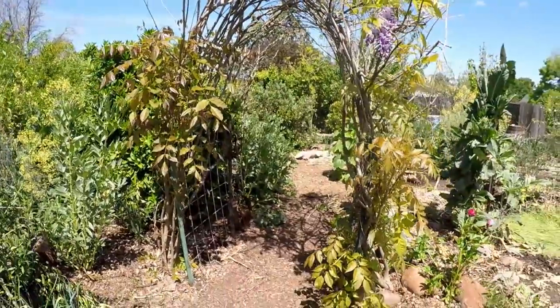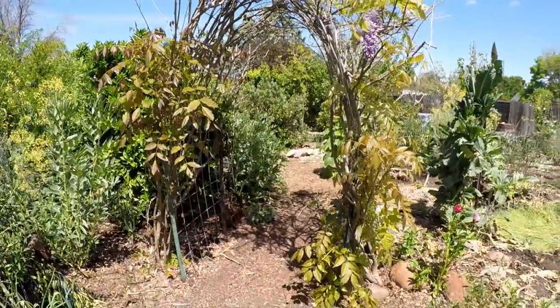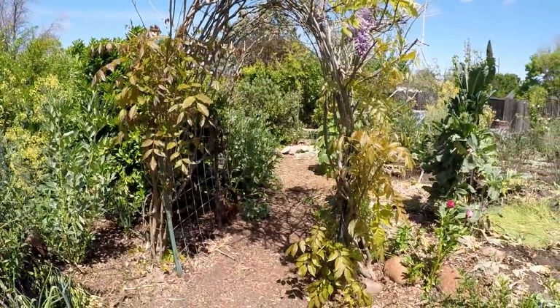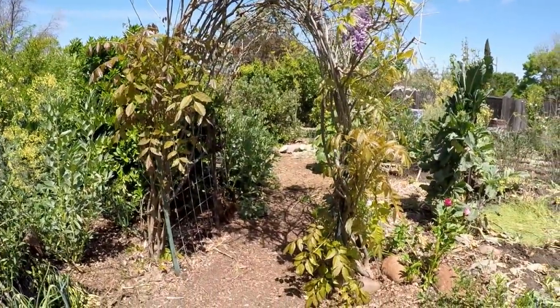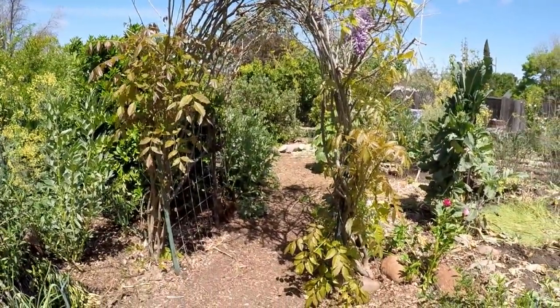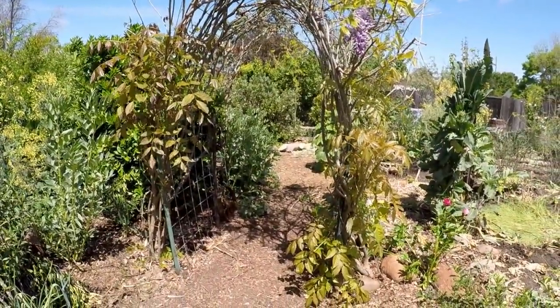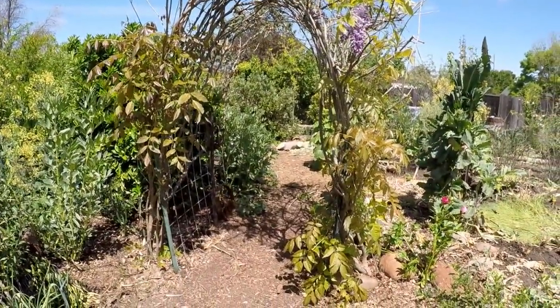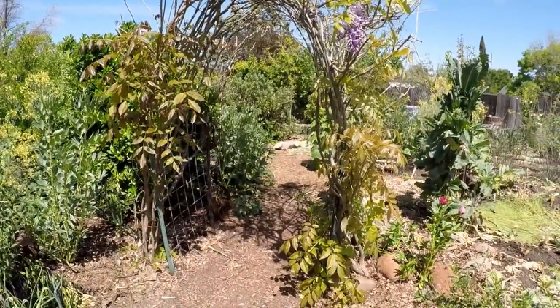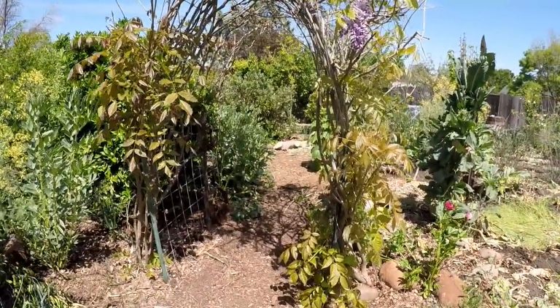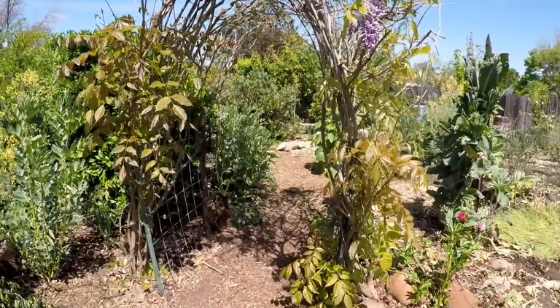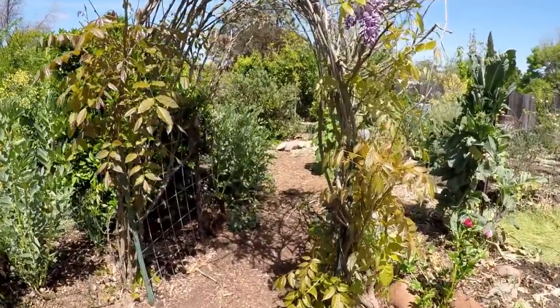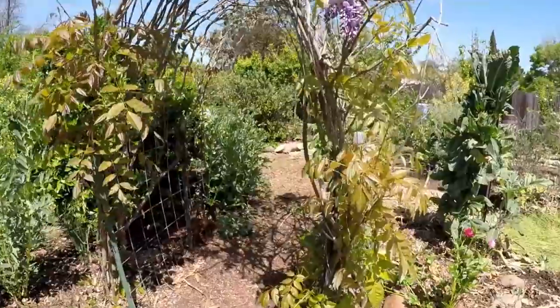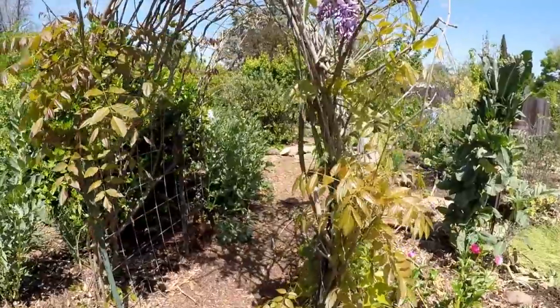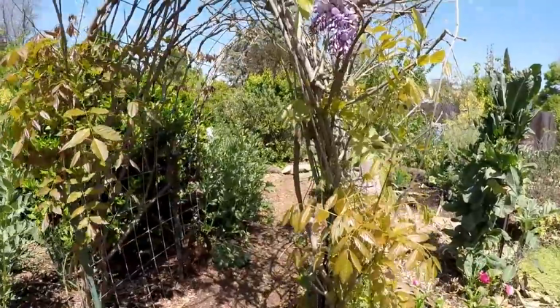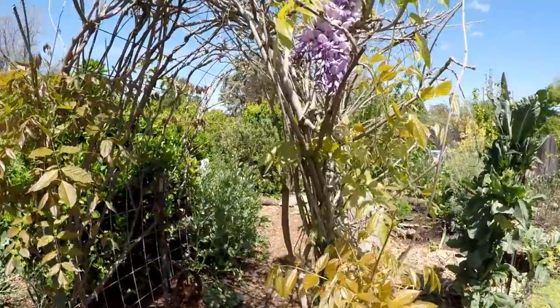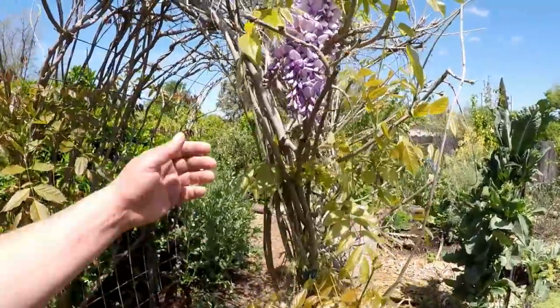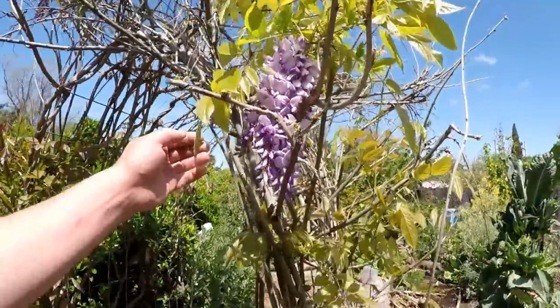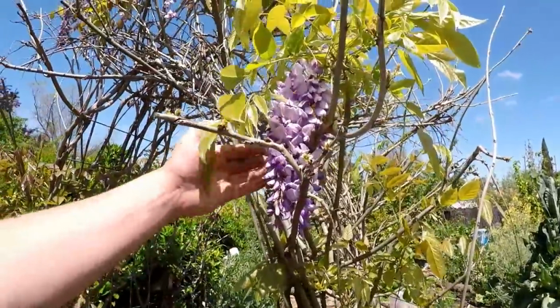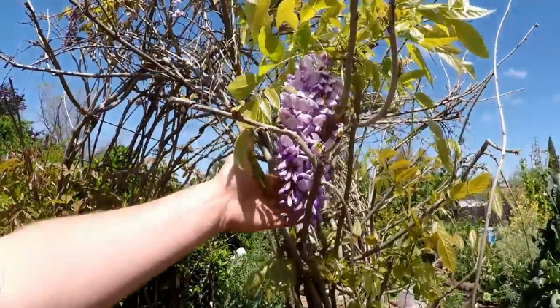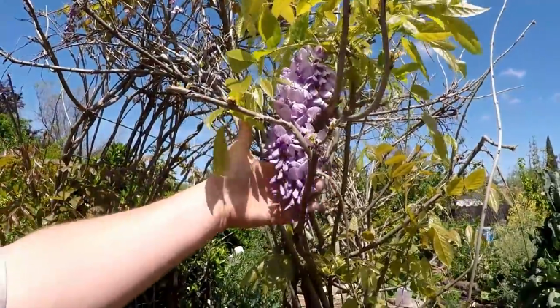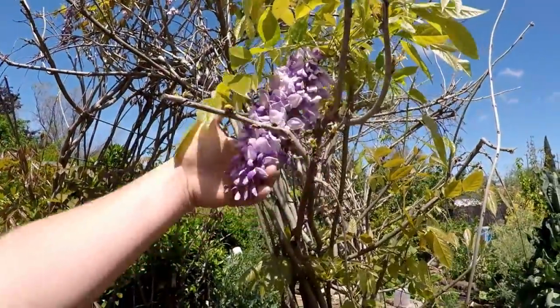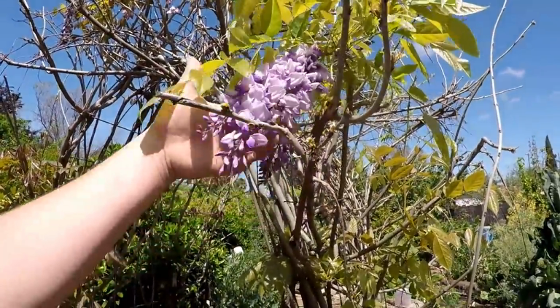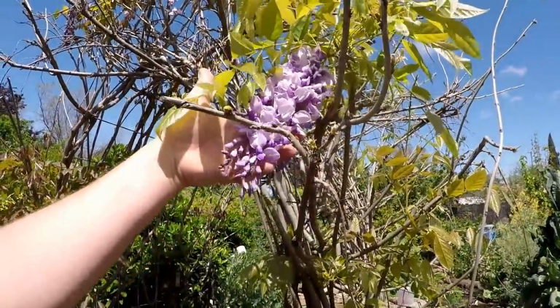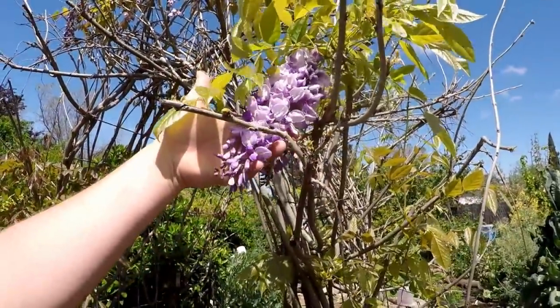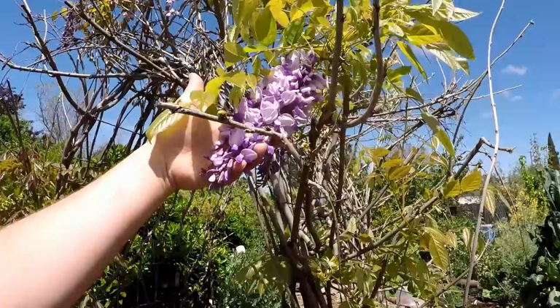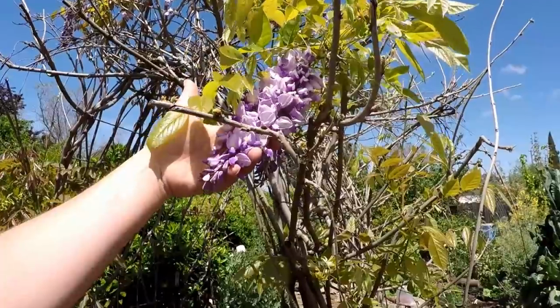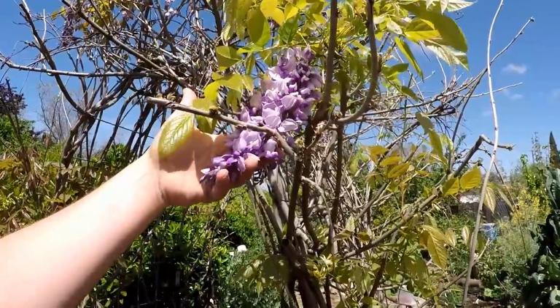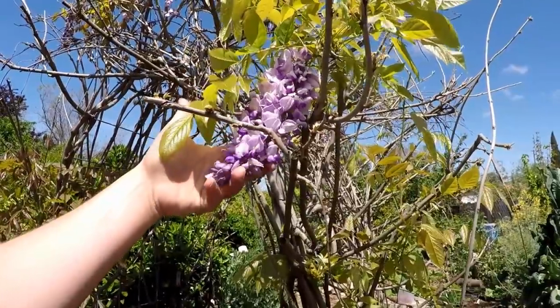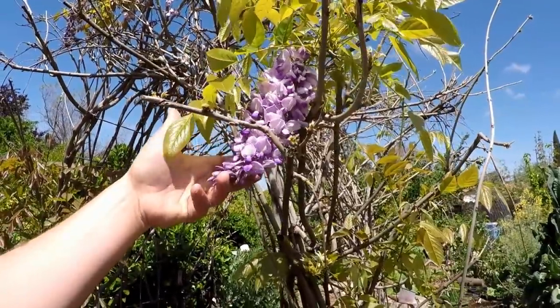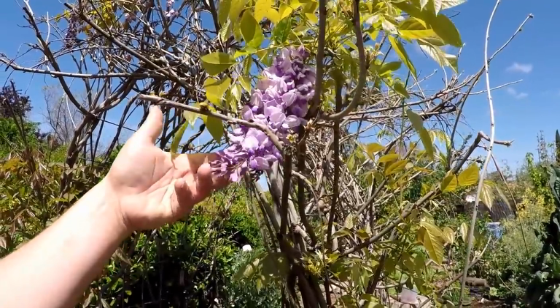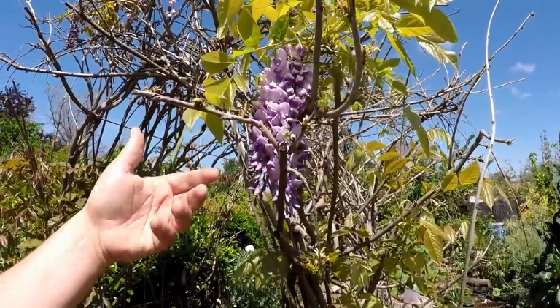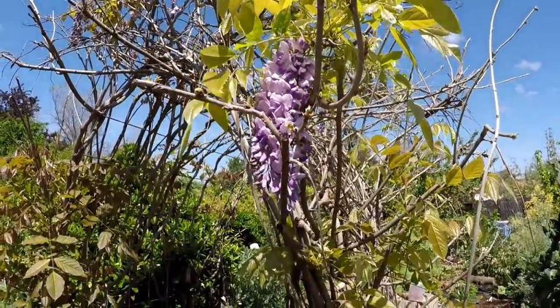The garden arbor, the main entrance to the garden, is now starting to erupt with new growth. We've got the wisteria here in bloom - beautiful flower, very fragrant.